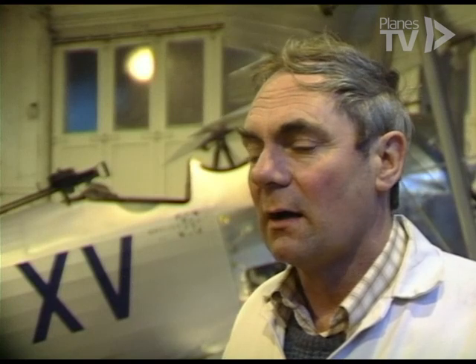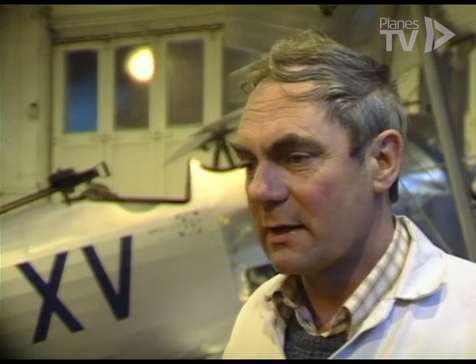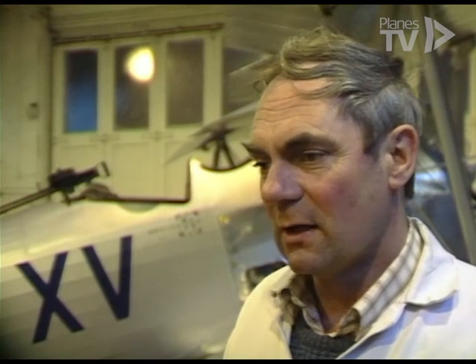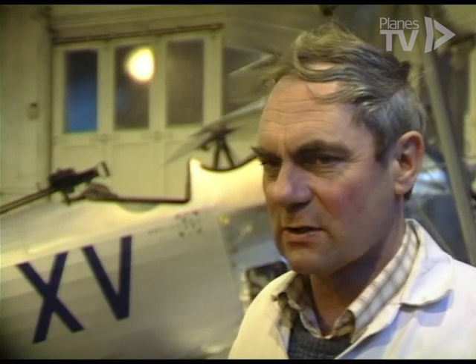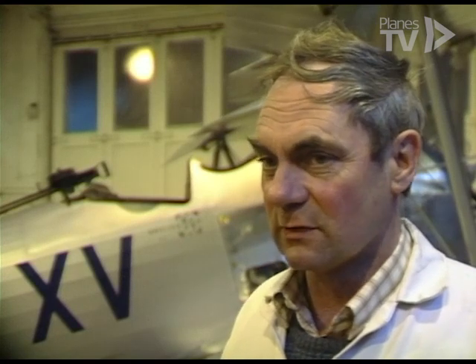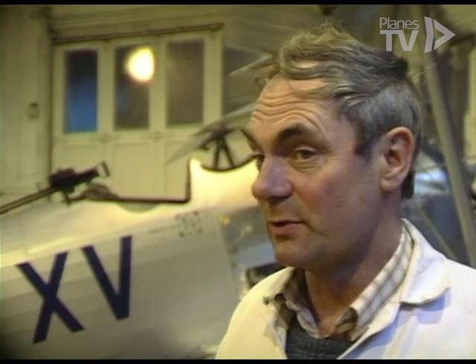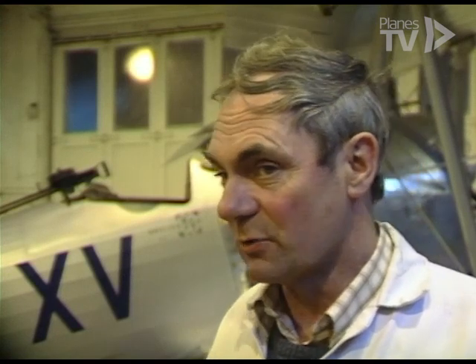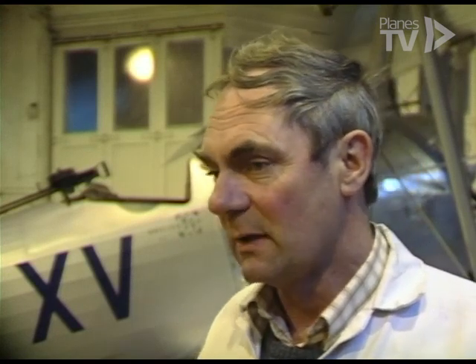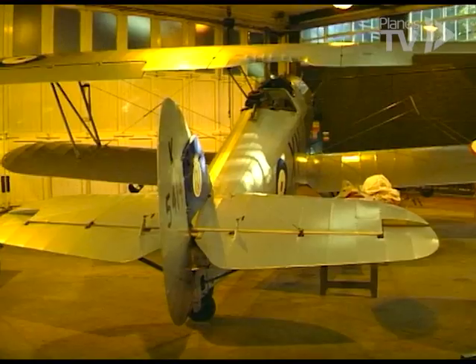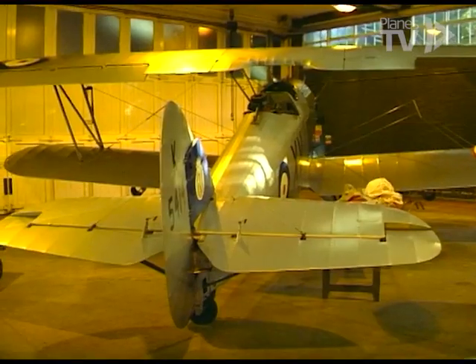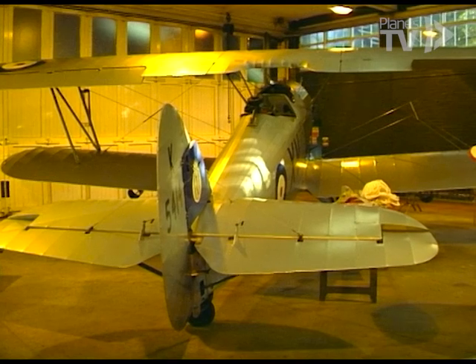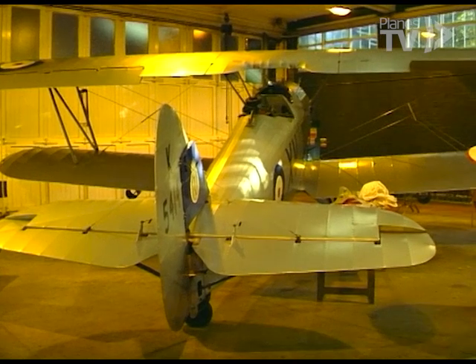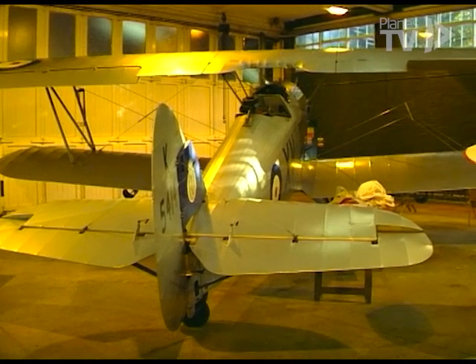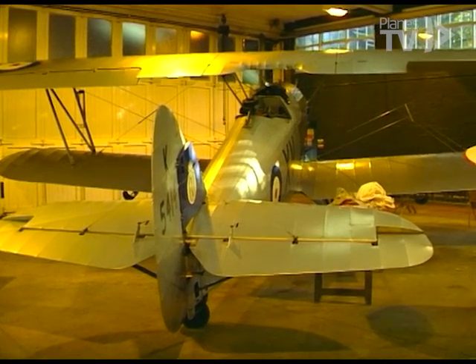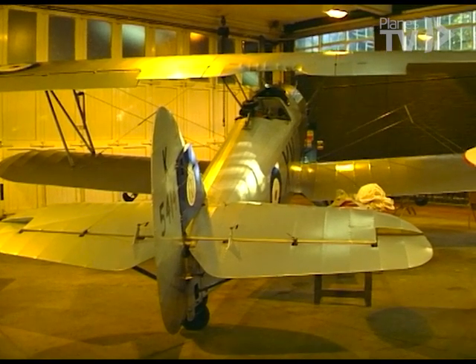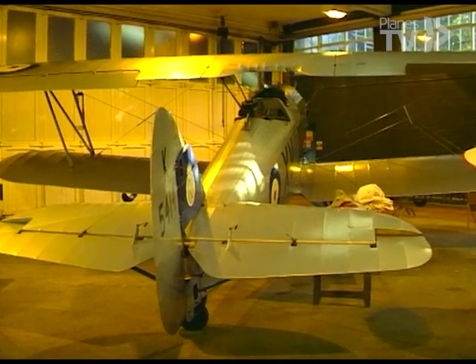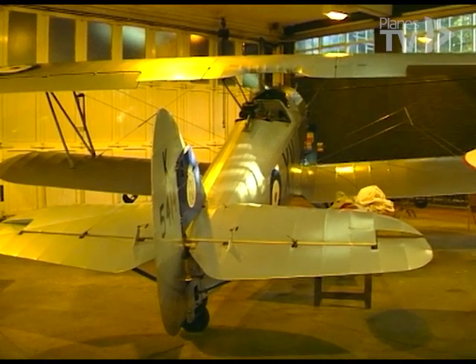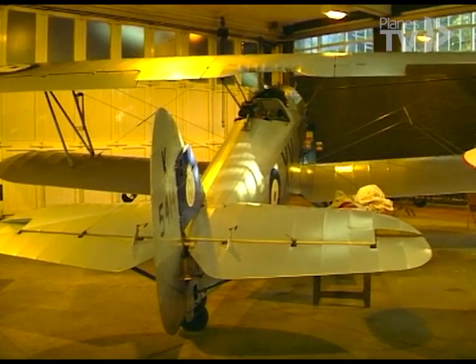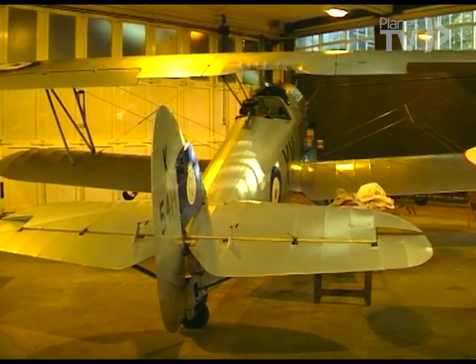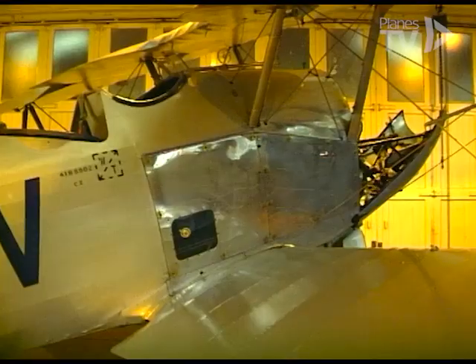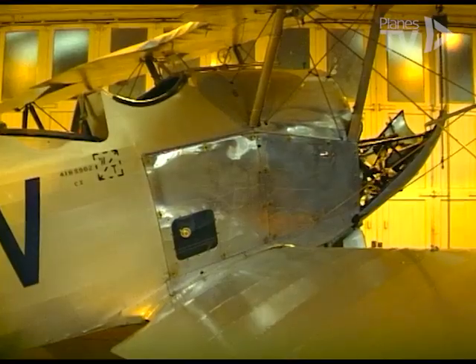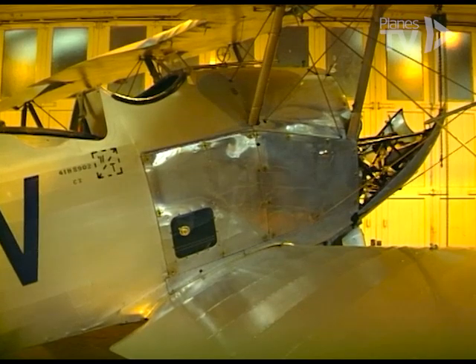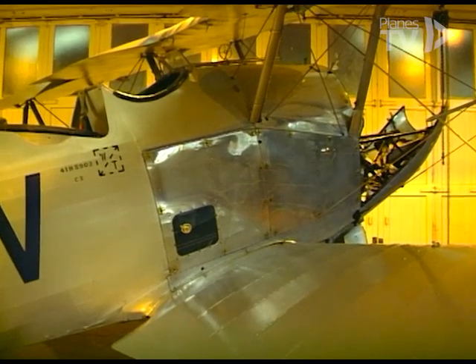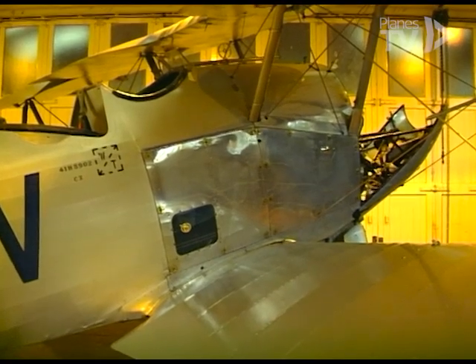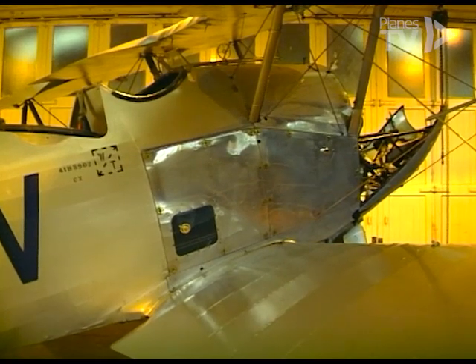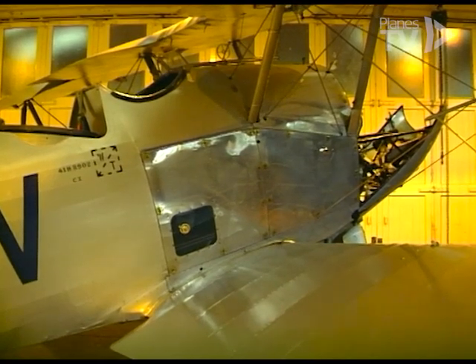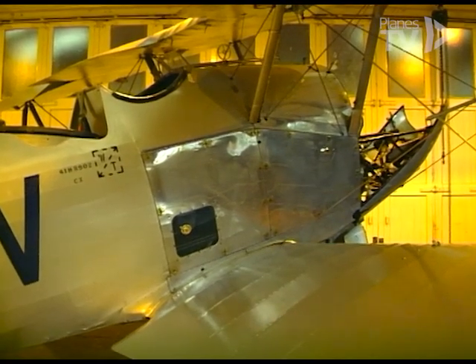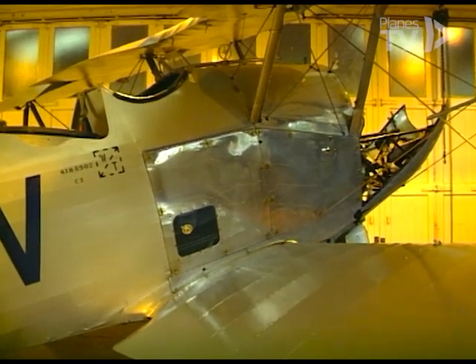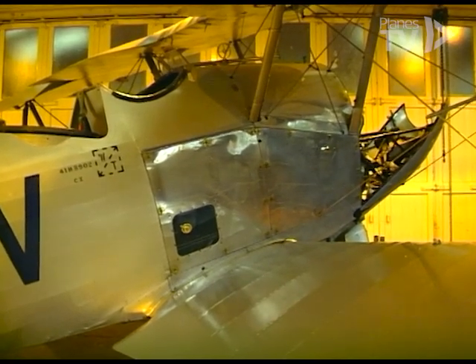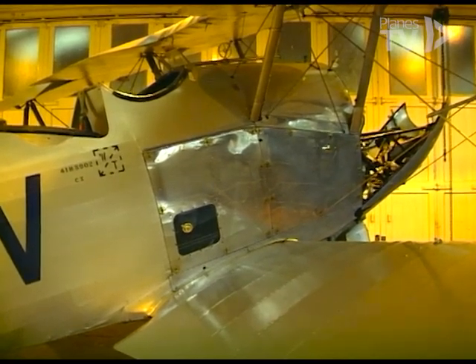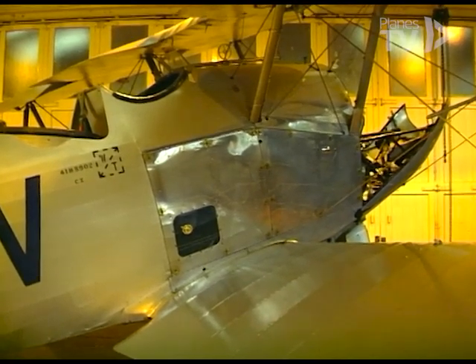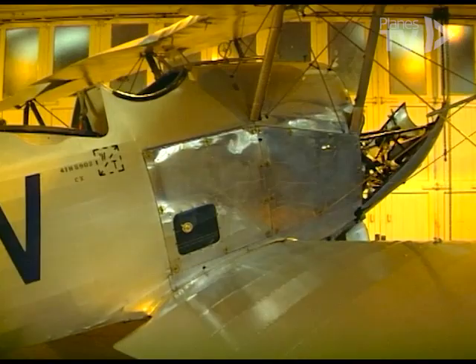The Hurricane over at Duxford has got a supercharger problem. The Hawker Hind was showing some bearing material in the filters towards the end of the flying season, and we took that out of the air as a precautionary measure.